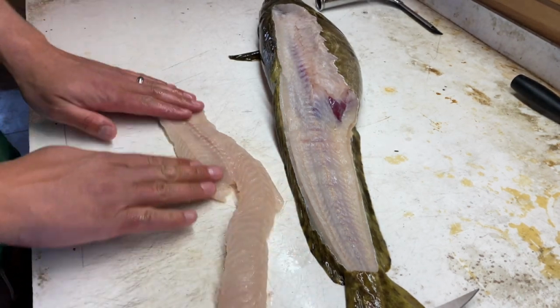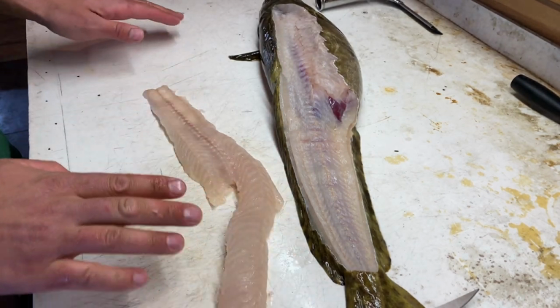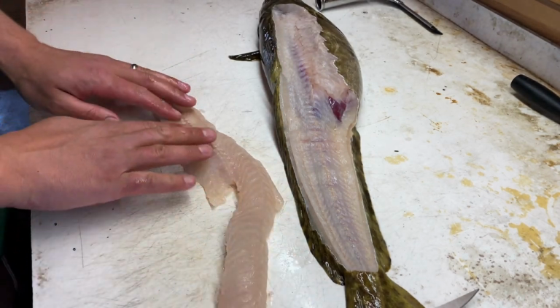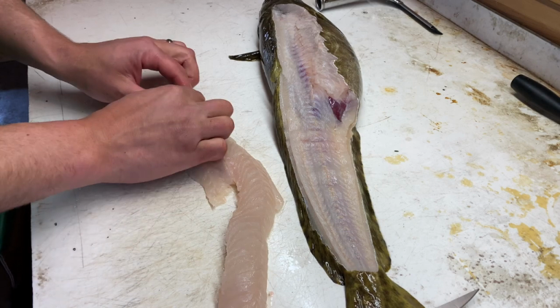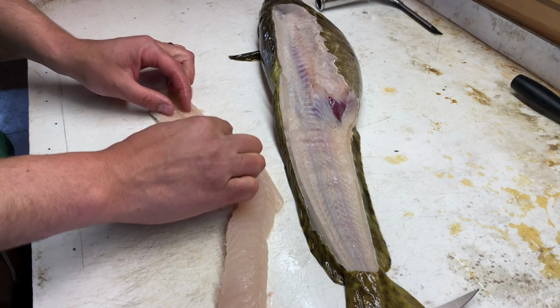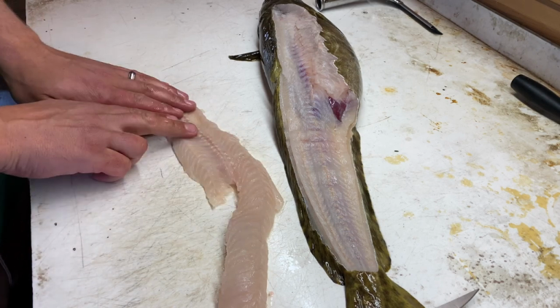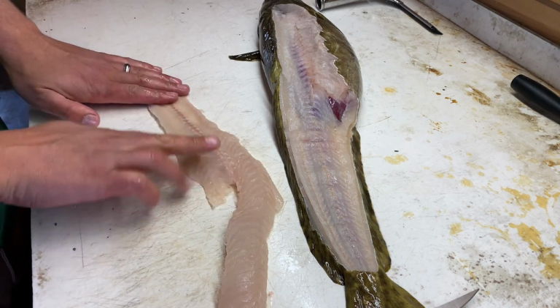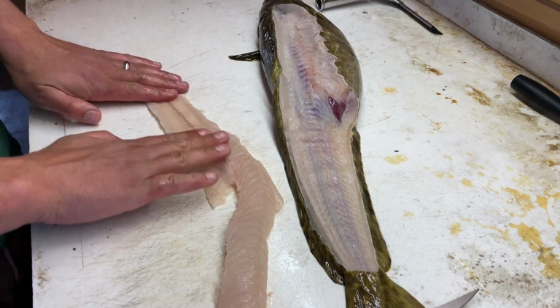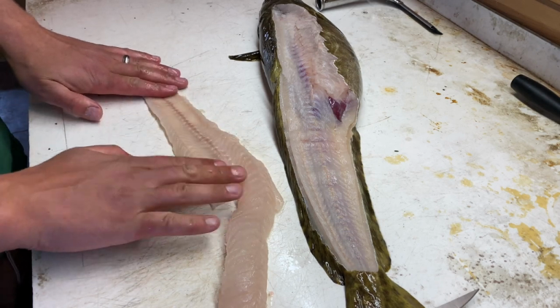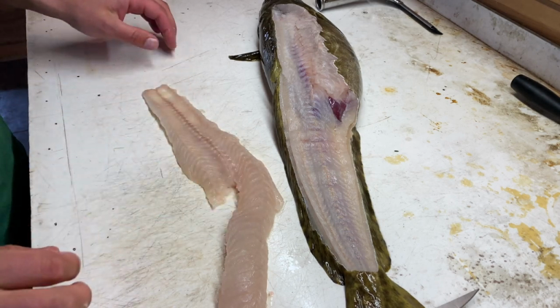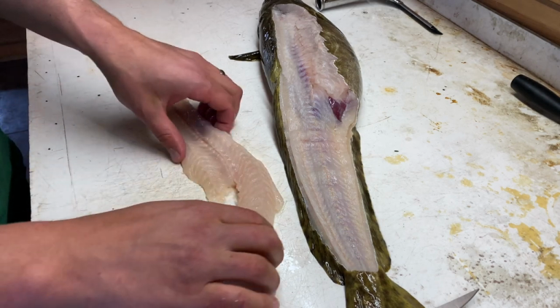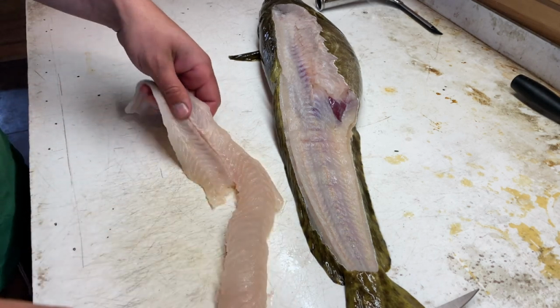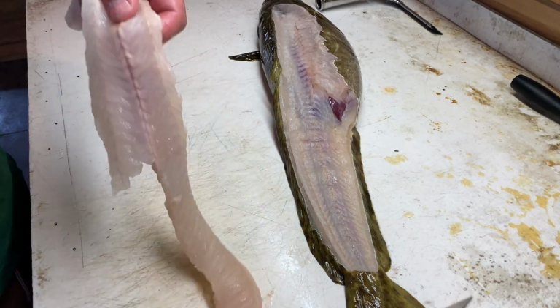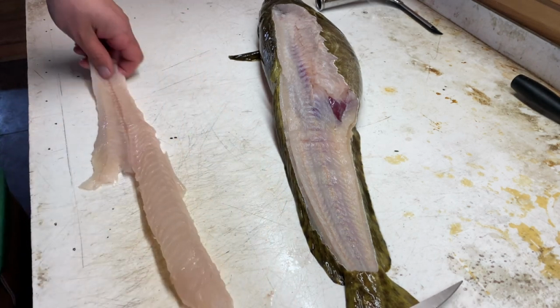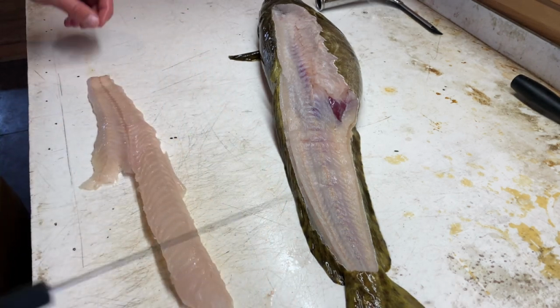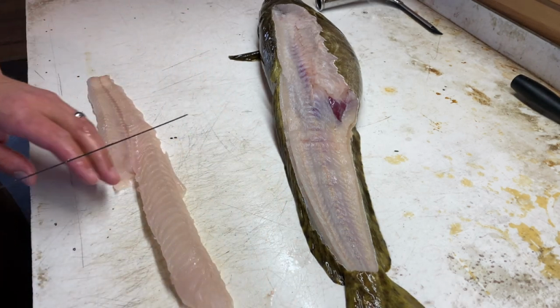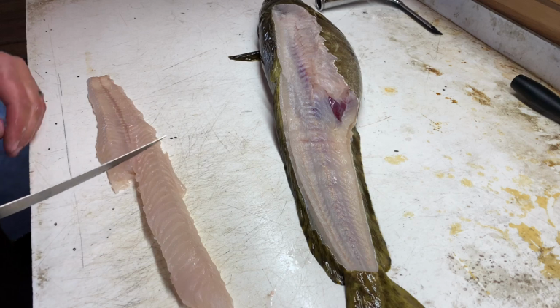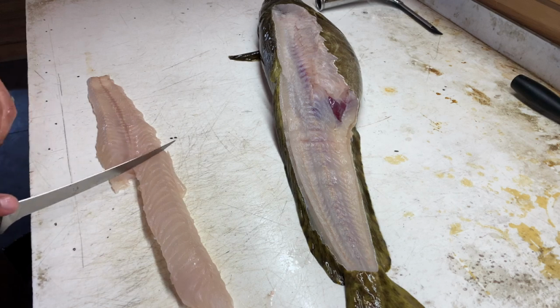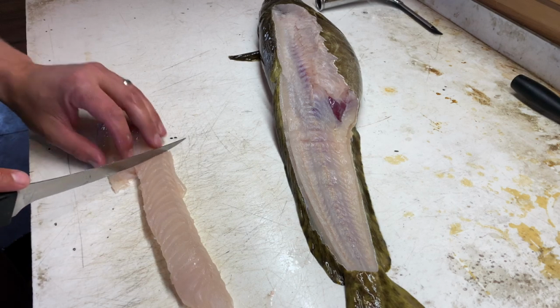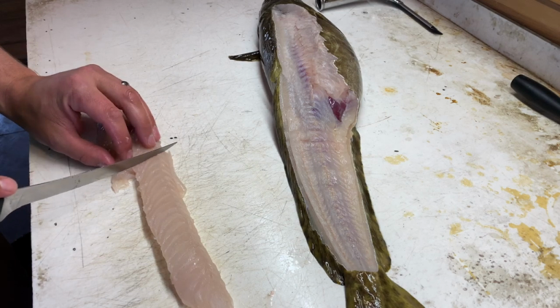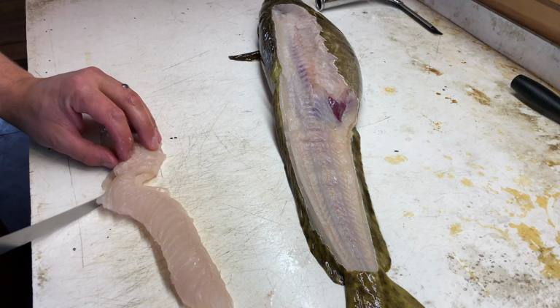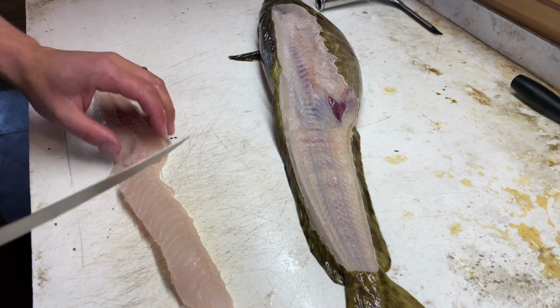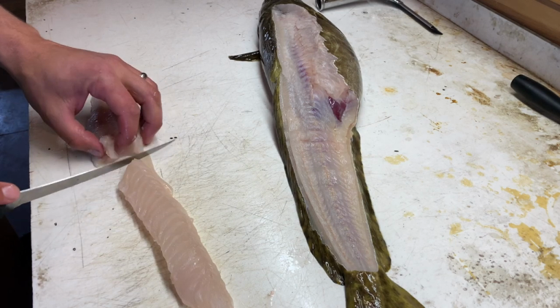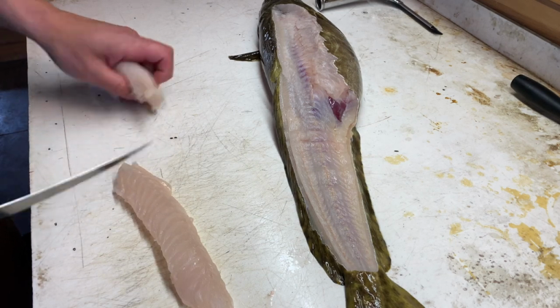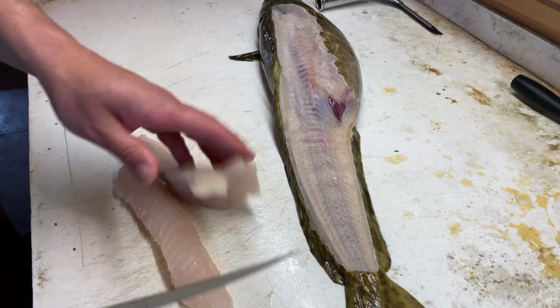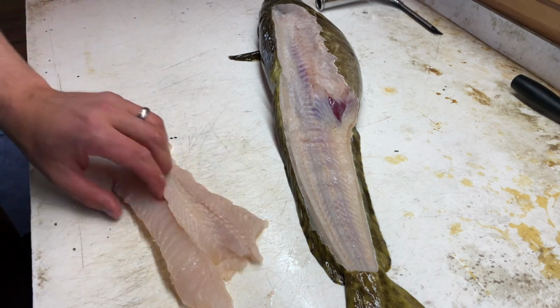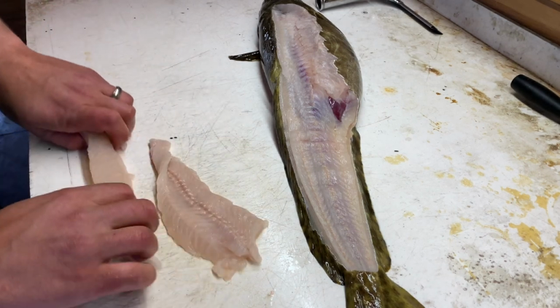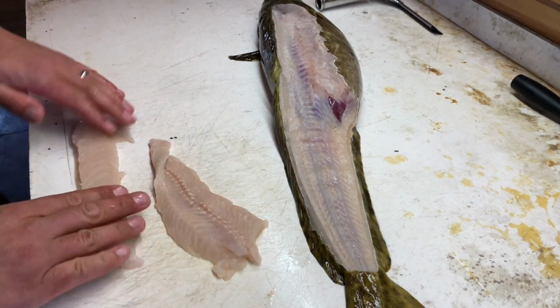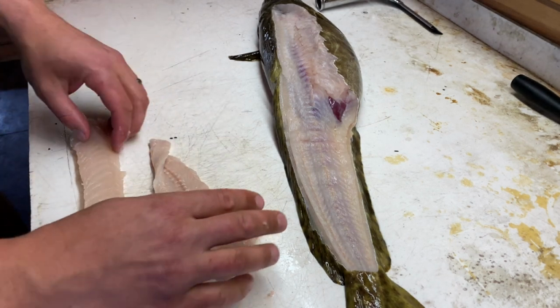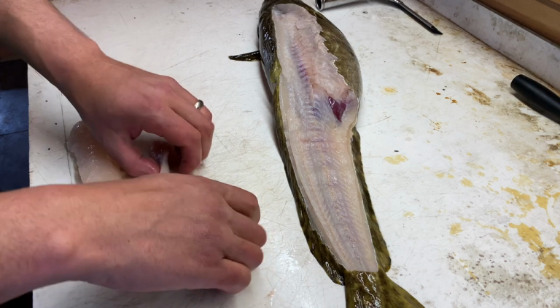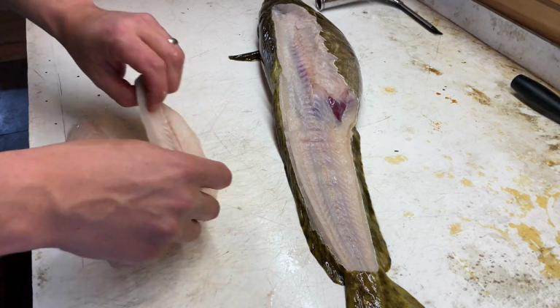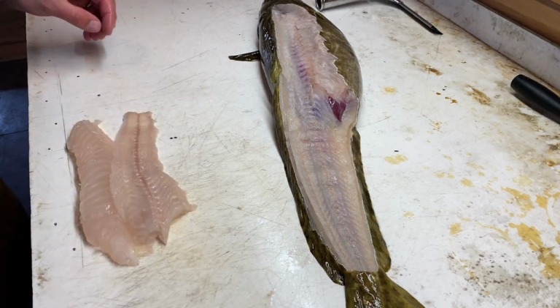If you skin it too deep, you'll see fat along the whole backside, and you don't want that. On a bigger fish like this, I'll cut it into two chunks — you get the front loin and the tail.